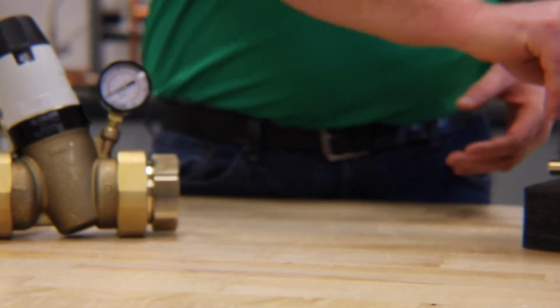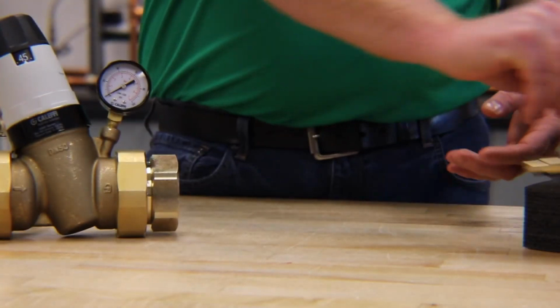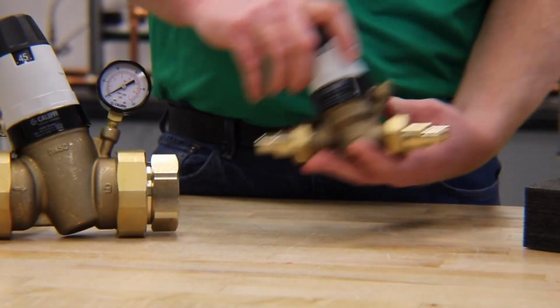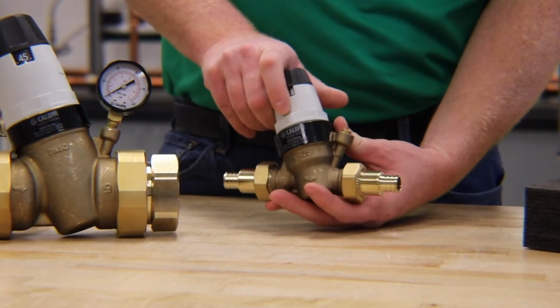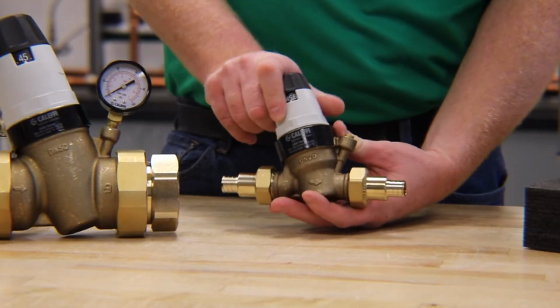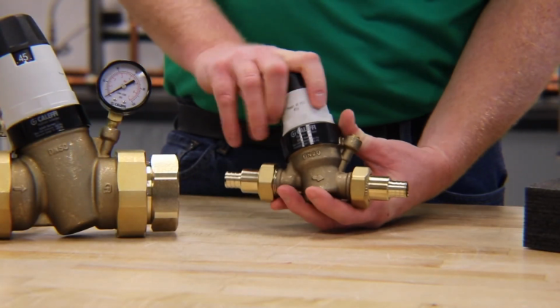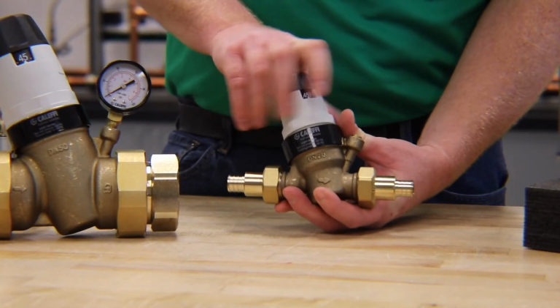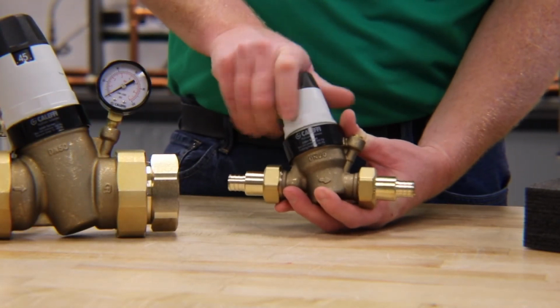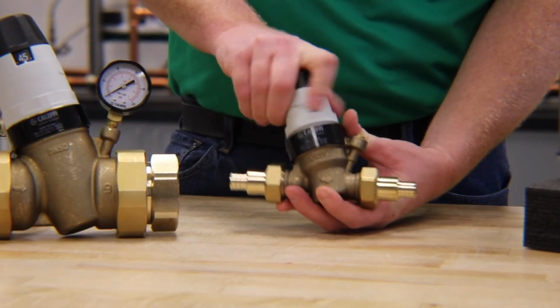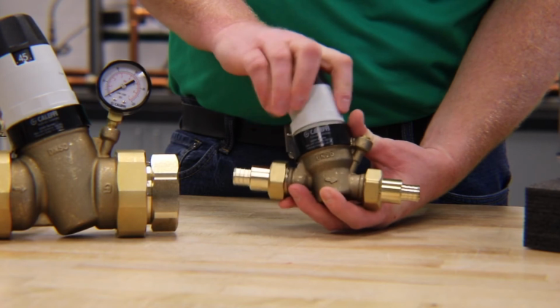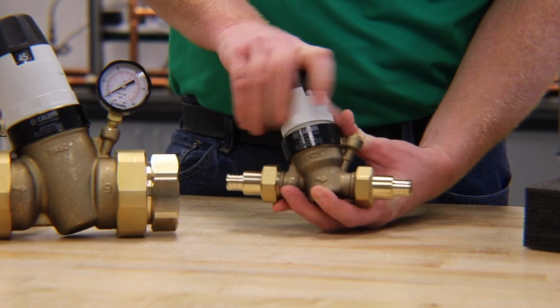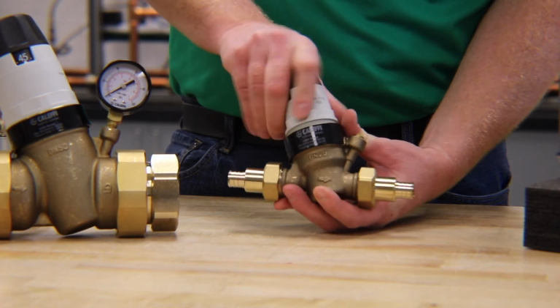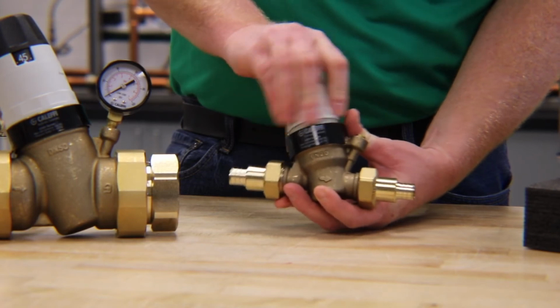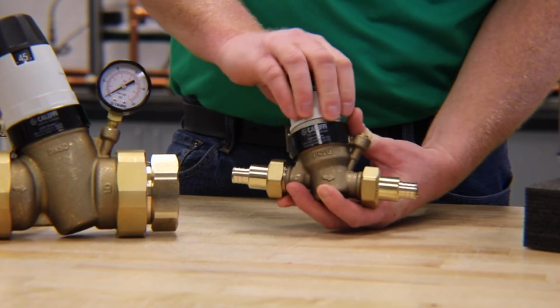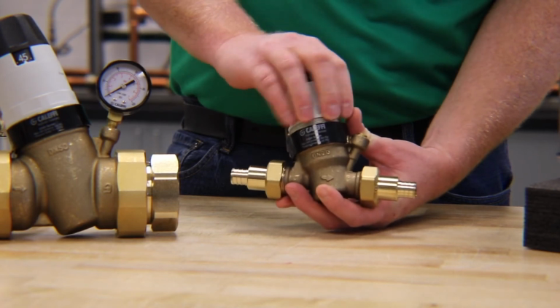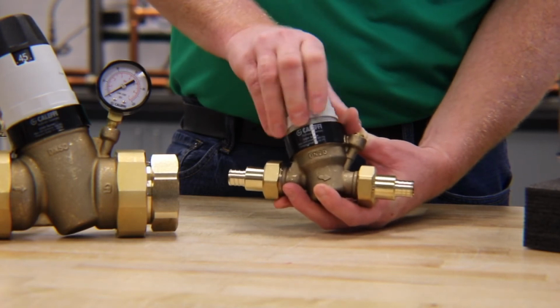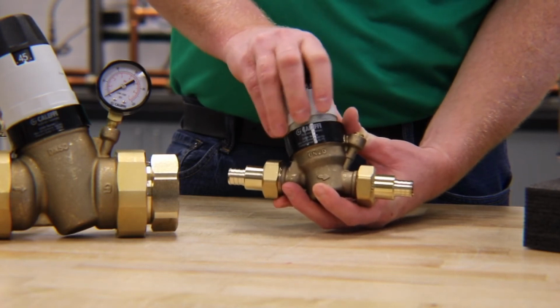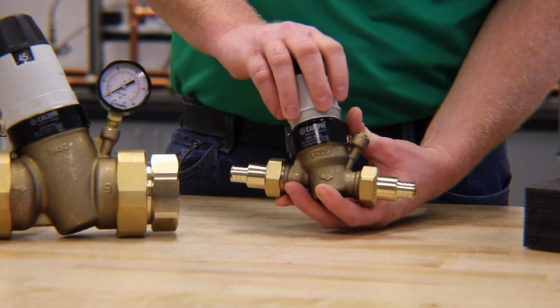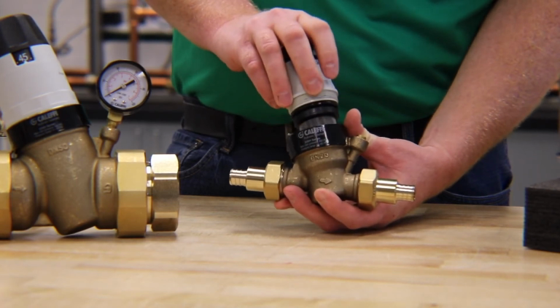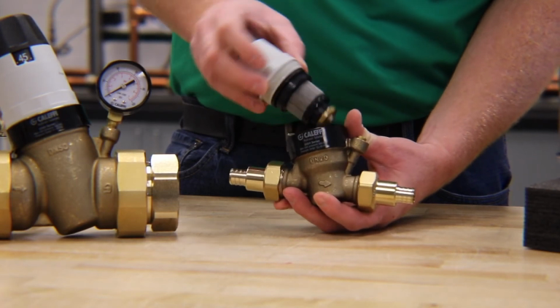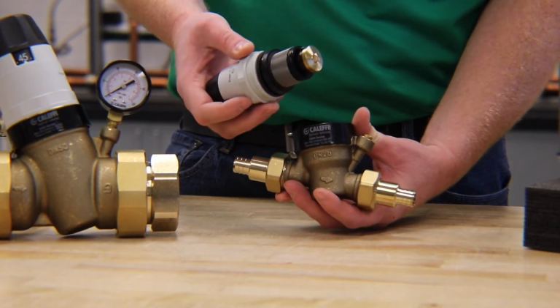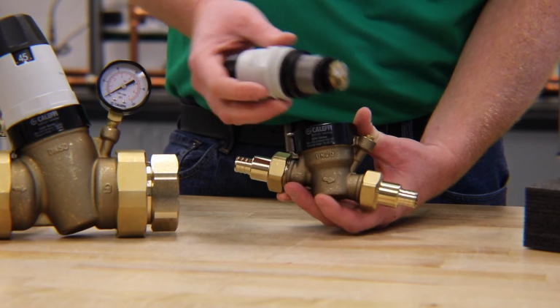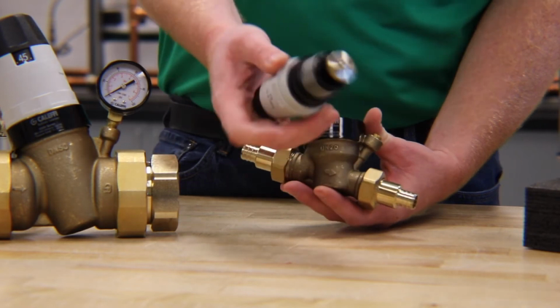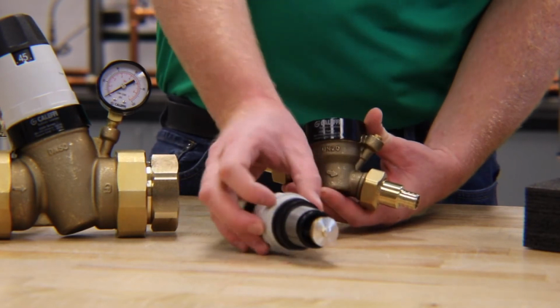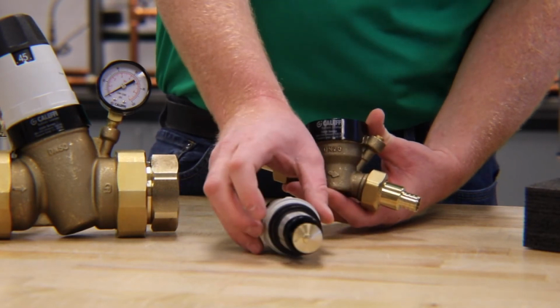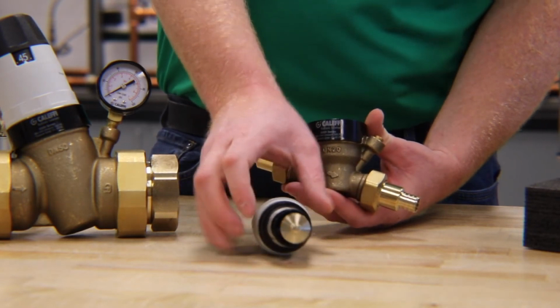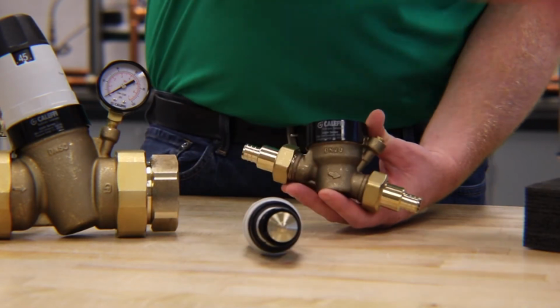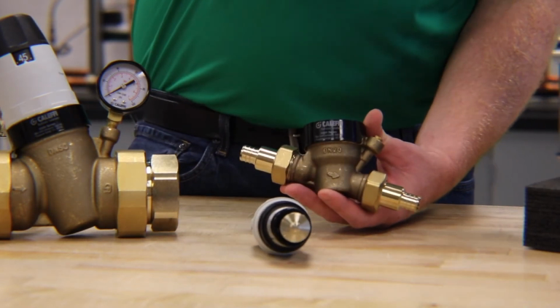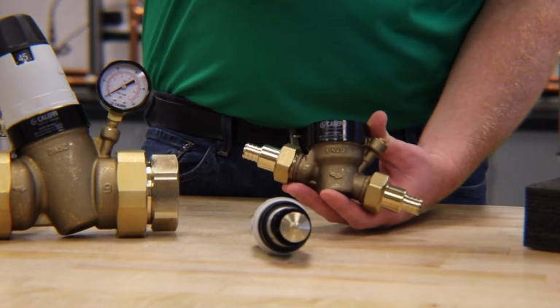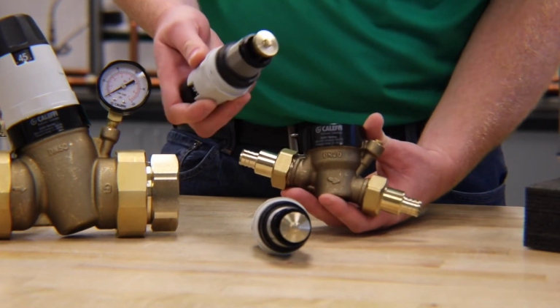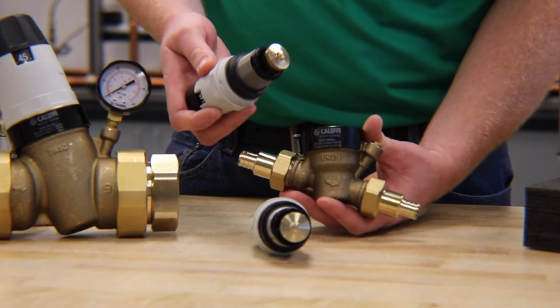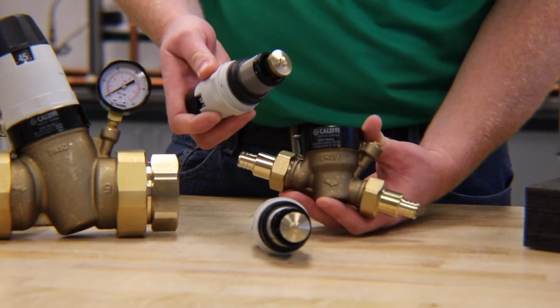As you can see here, the cartridge removes pretty easily from the brass body. This allows you to open it up for inspection, cleaning, or even replacement if need be — you can take it right out and pop in a new one real easy.